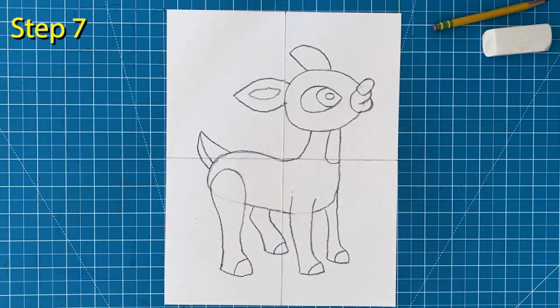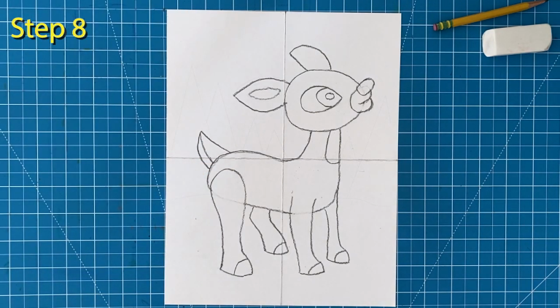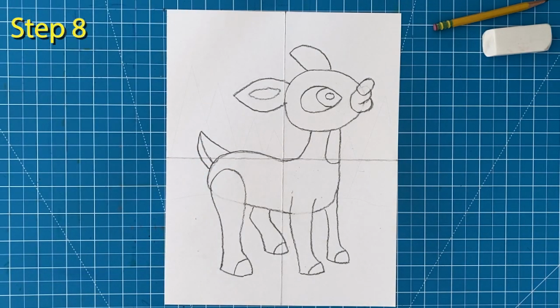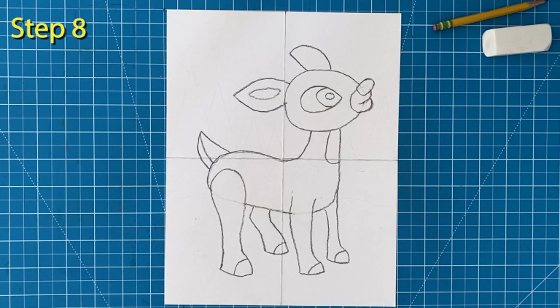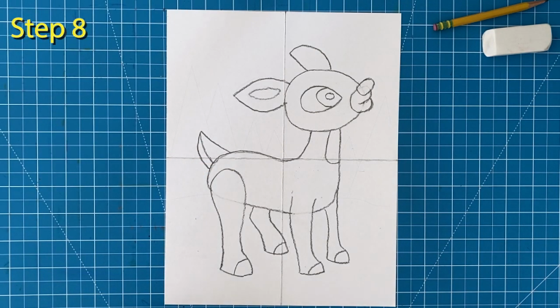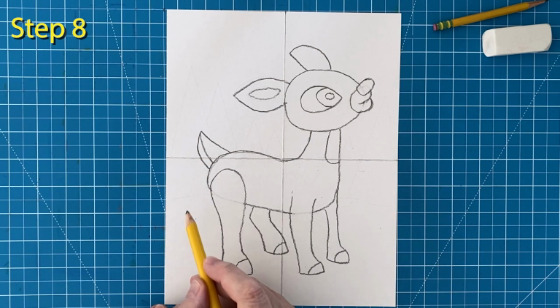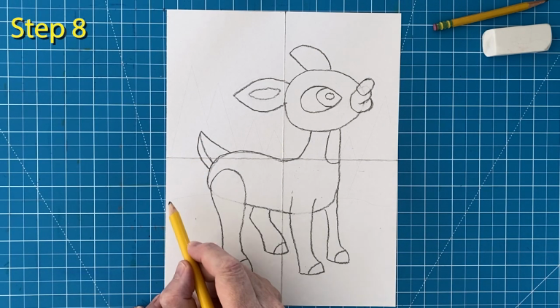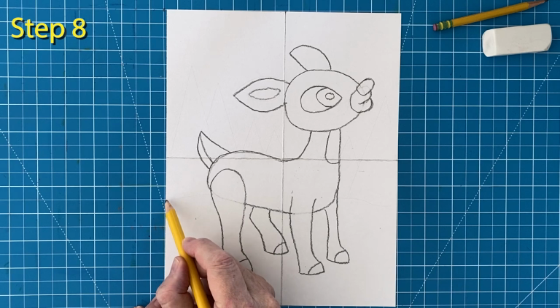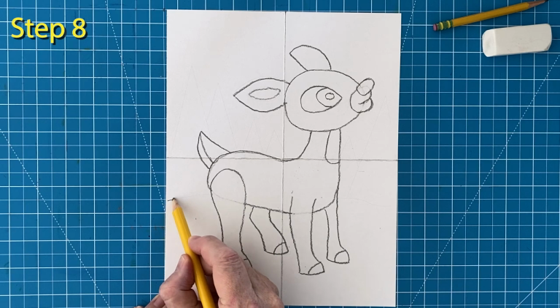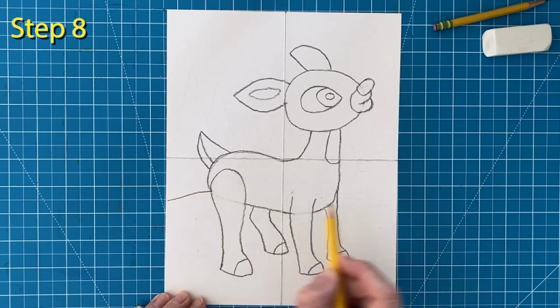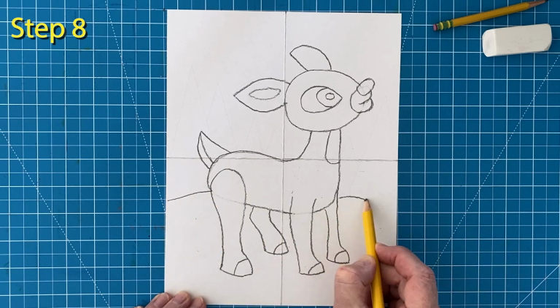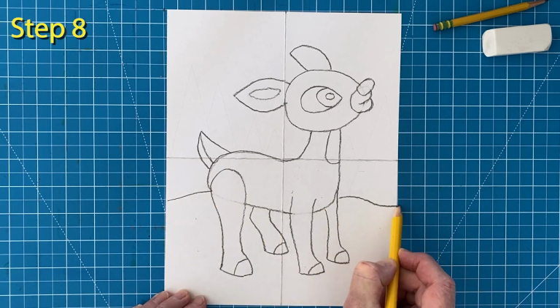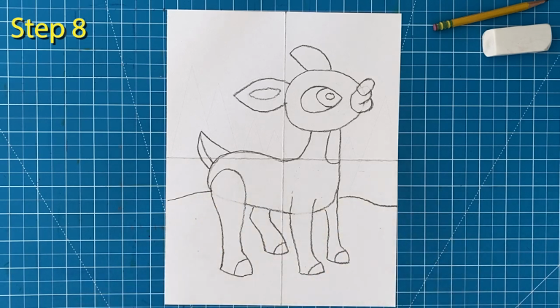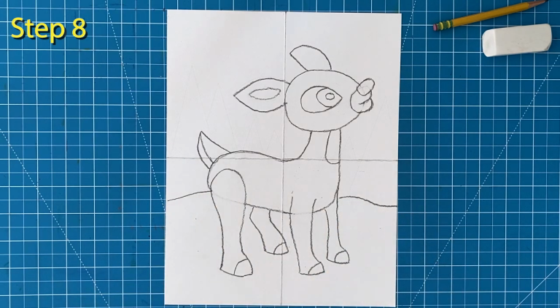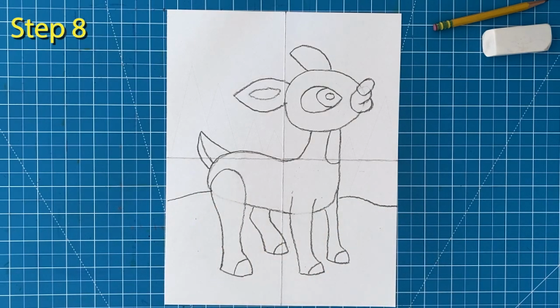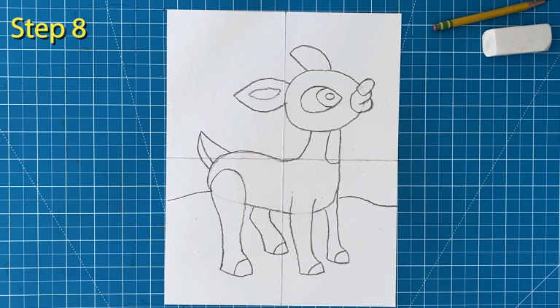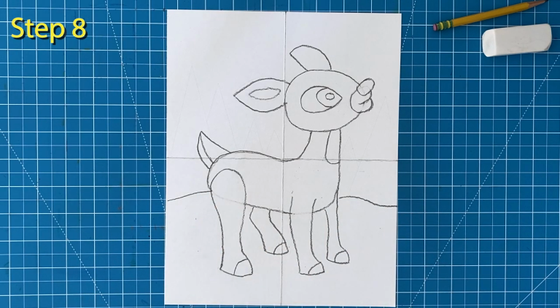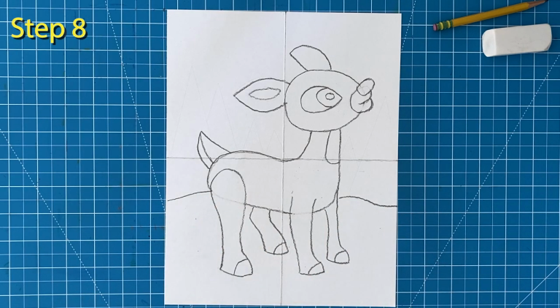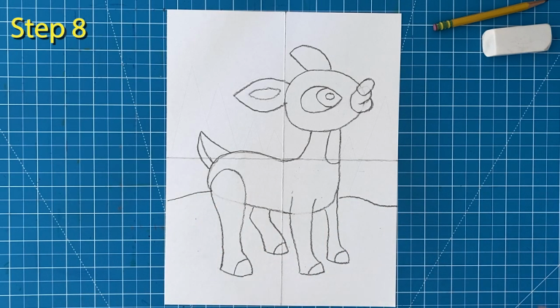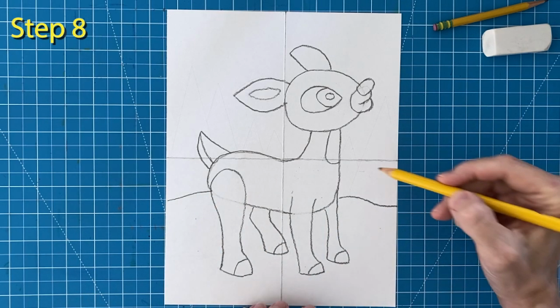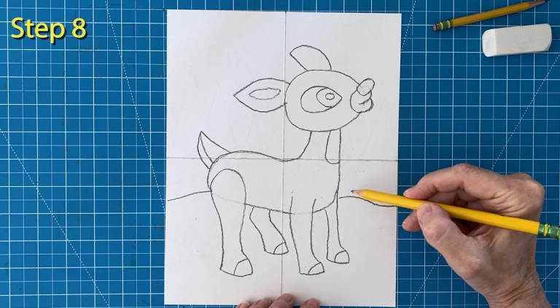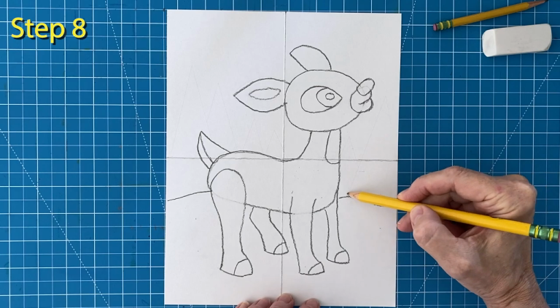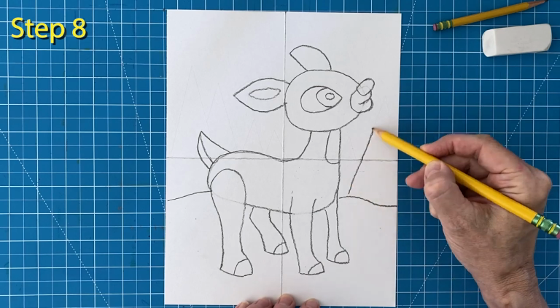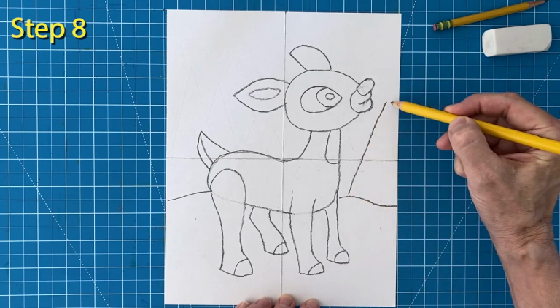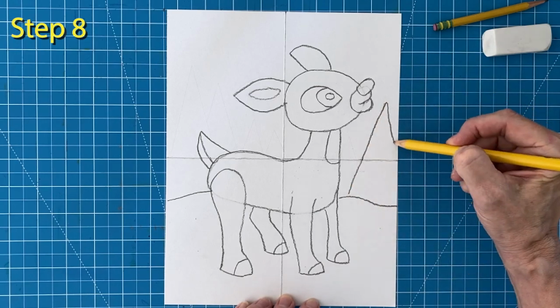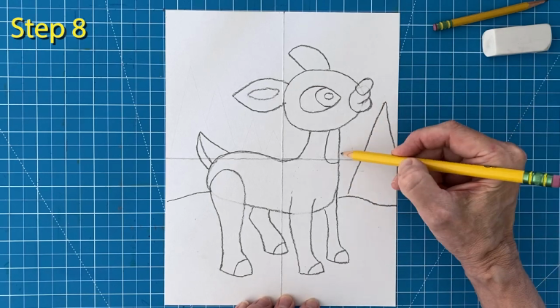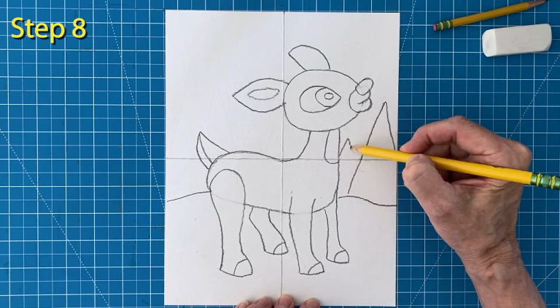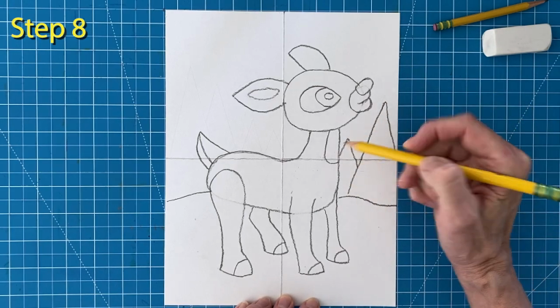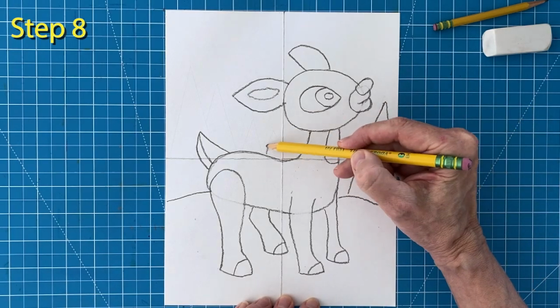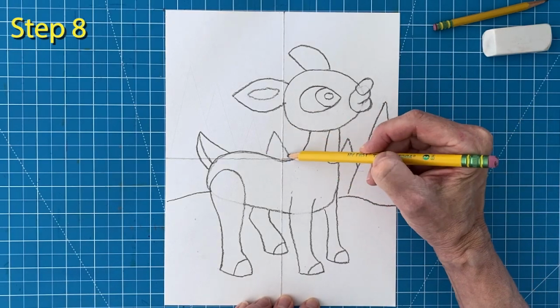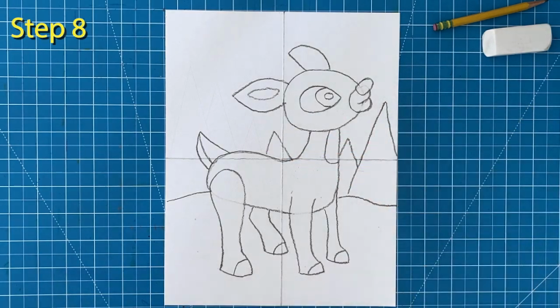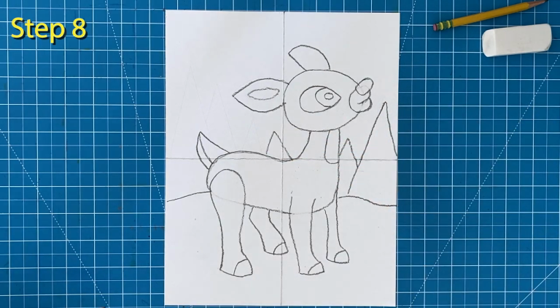Step number eight. Add a slightly hilly horizon line in the background. Add some cone trees in the background. You can make them really simple like they were in the original Rudolph movie.